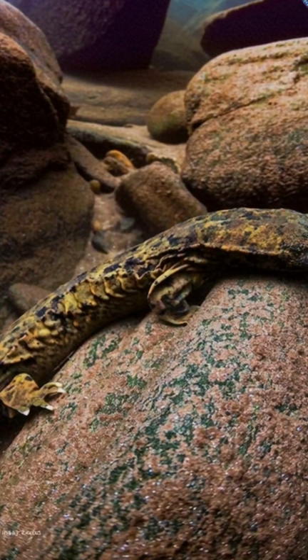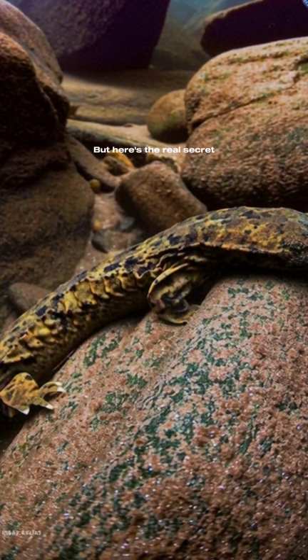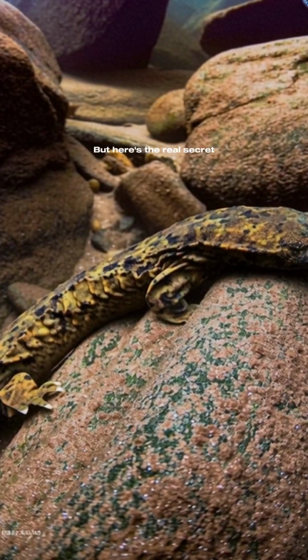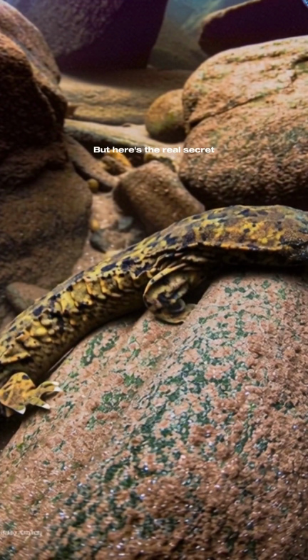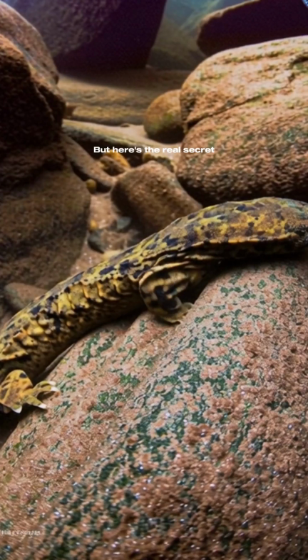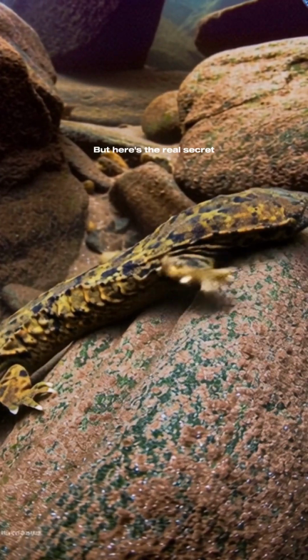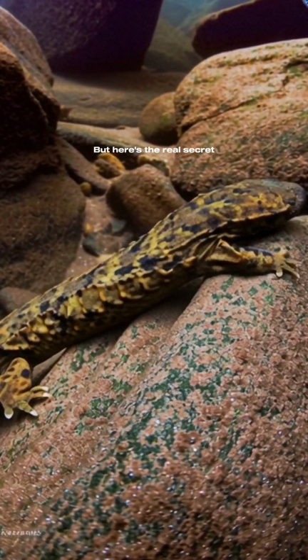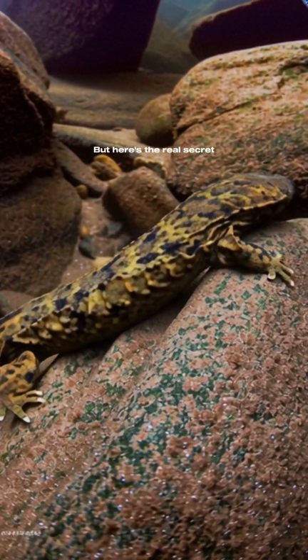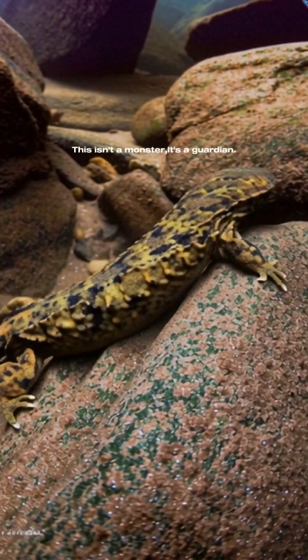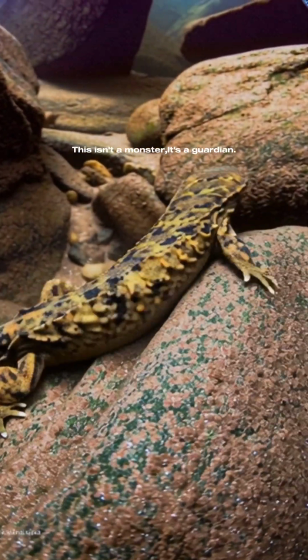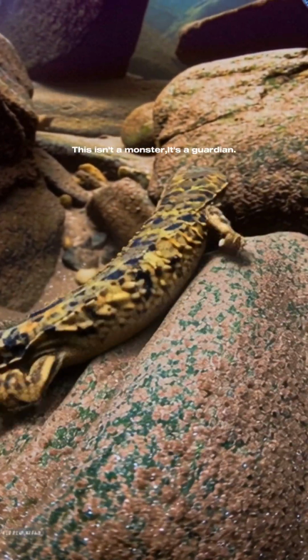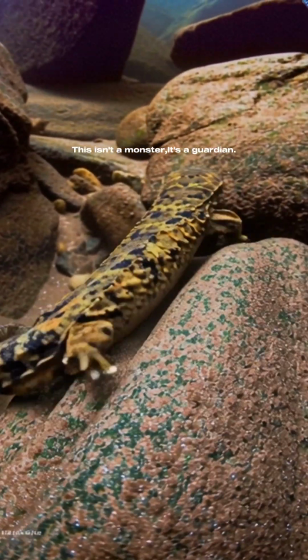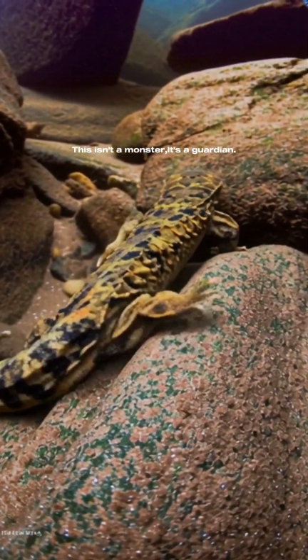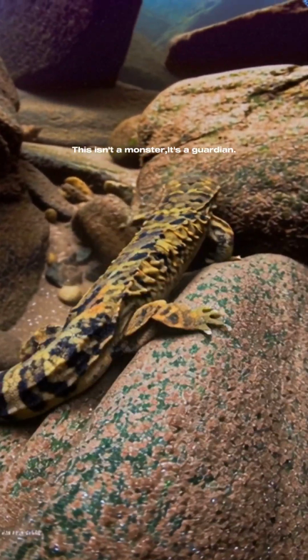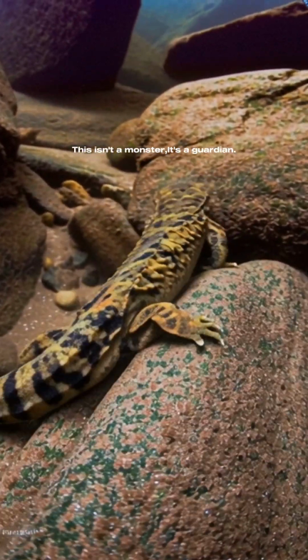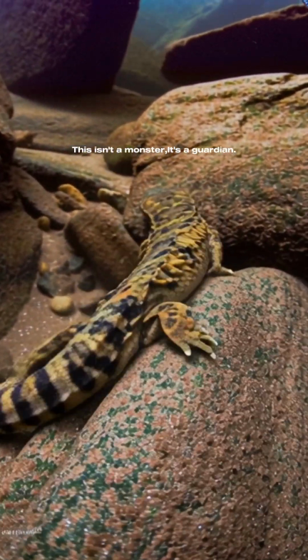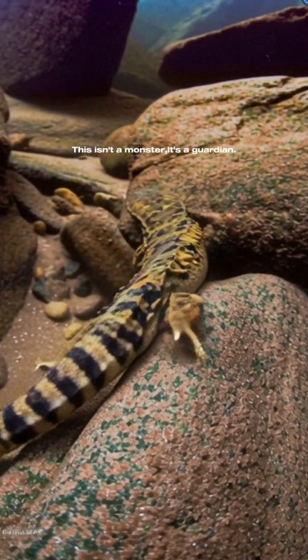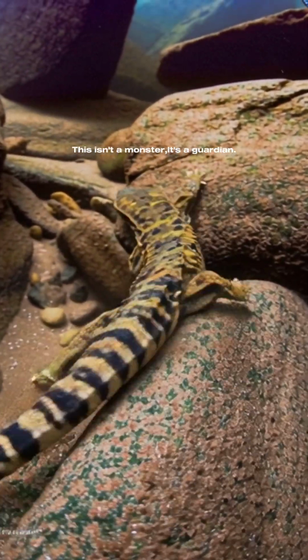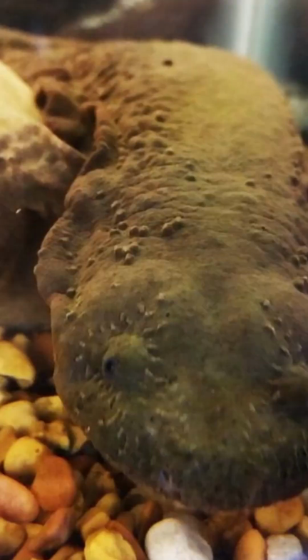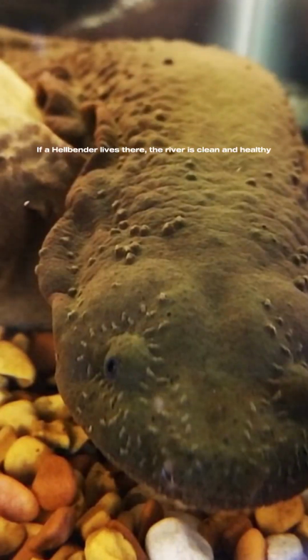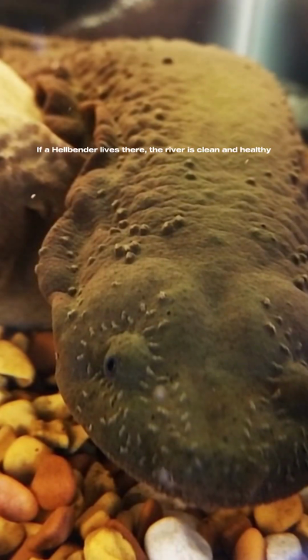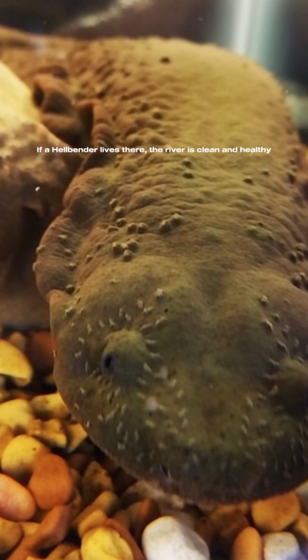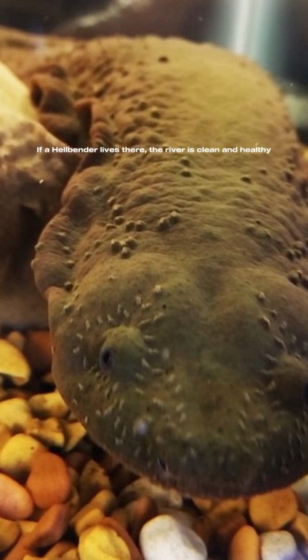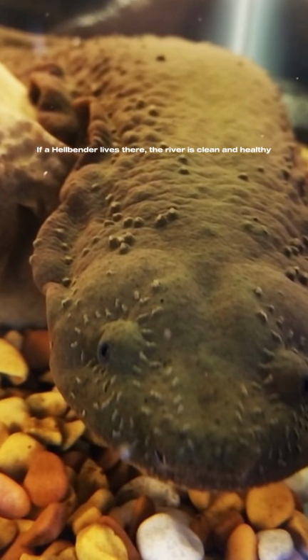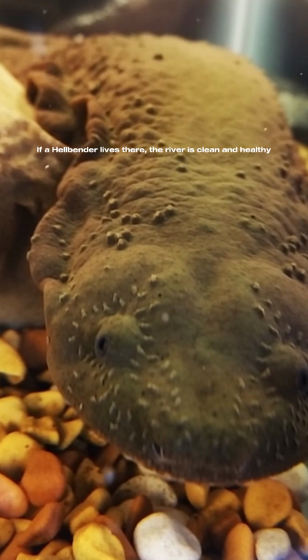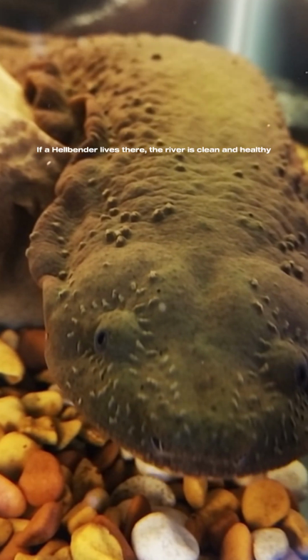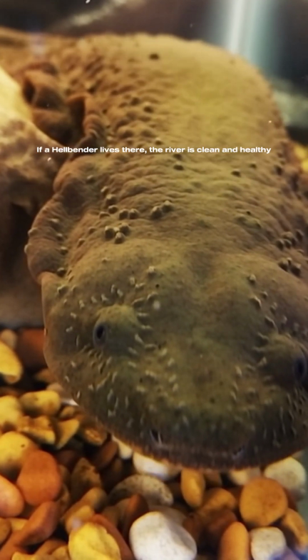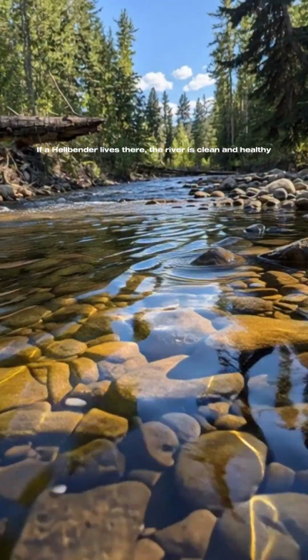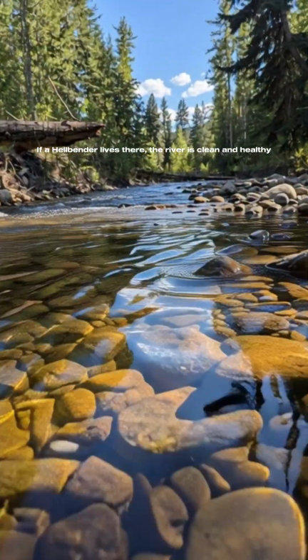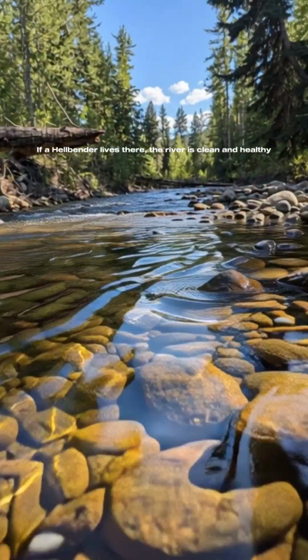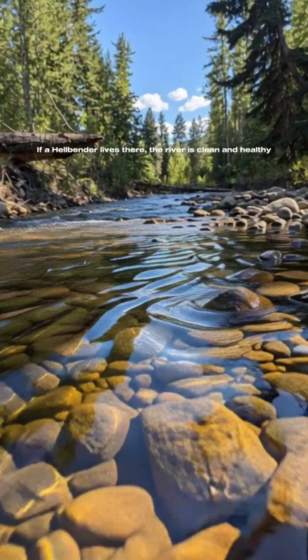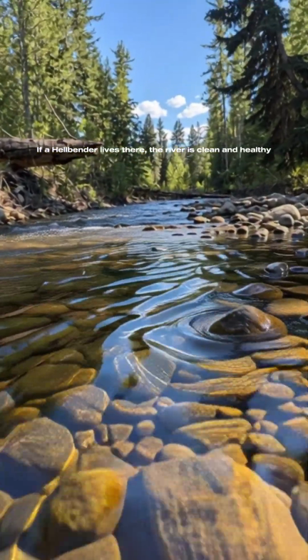But here's the real secret: this isn't a monster — it's a guardian. If a hellbender lives there, the river is clean and healthy.